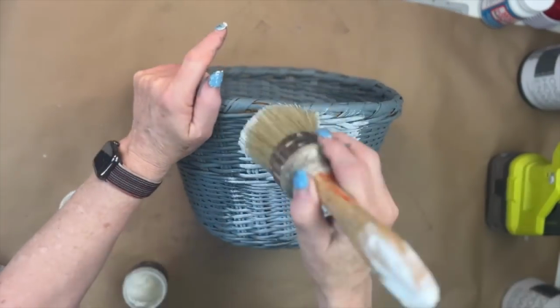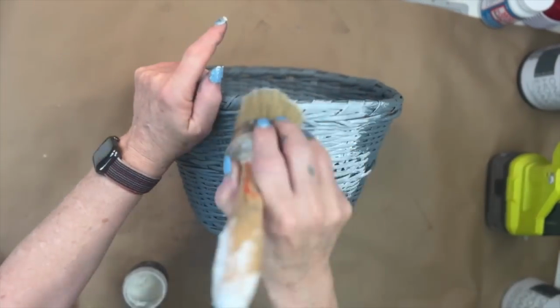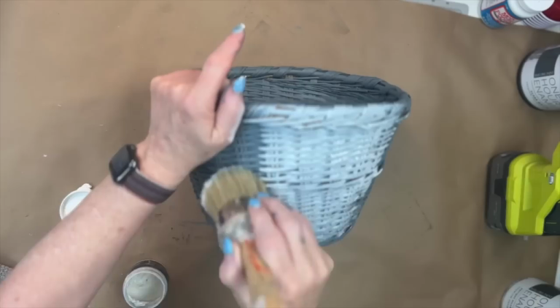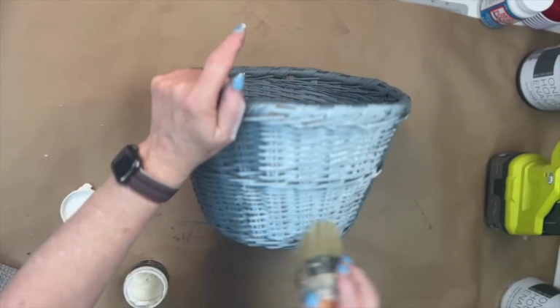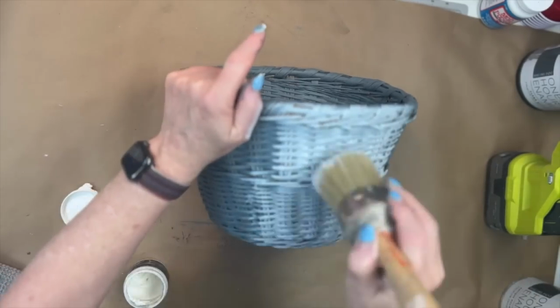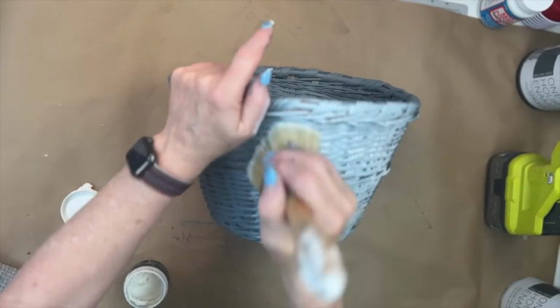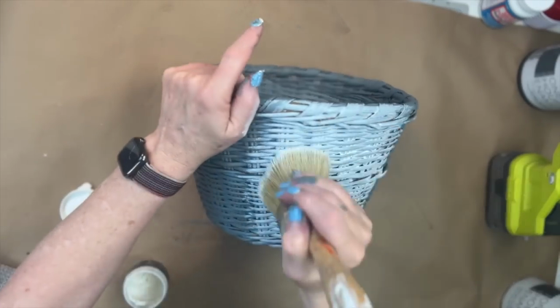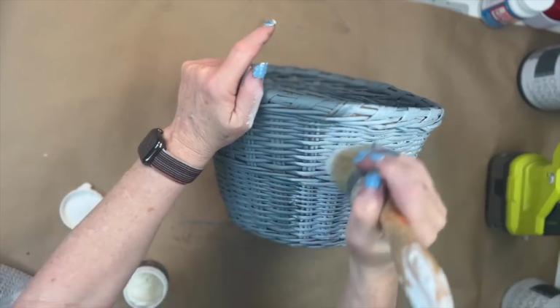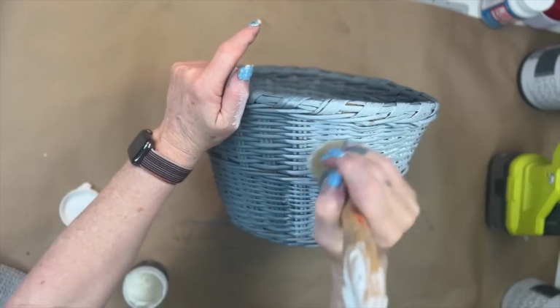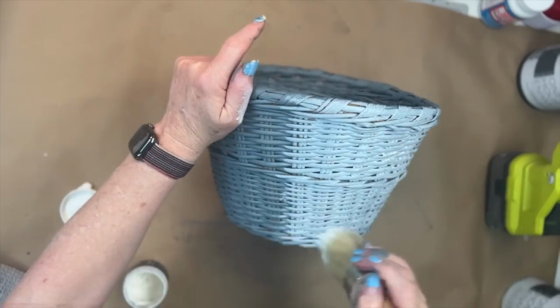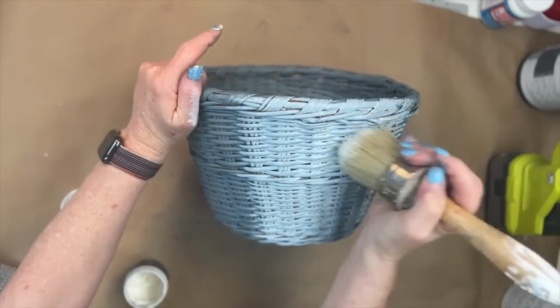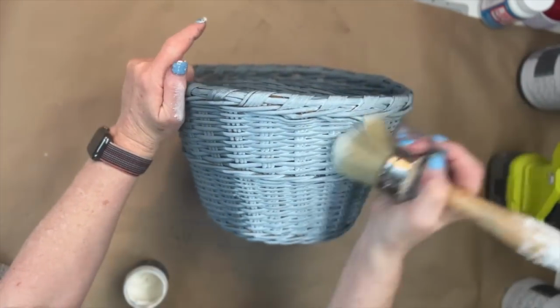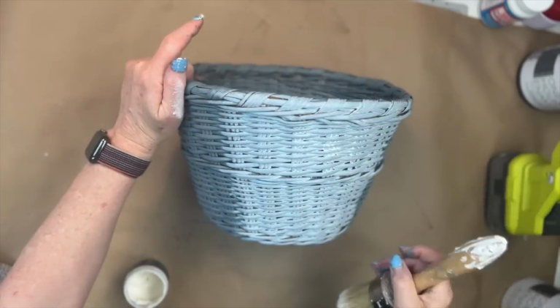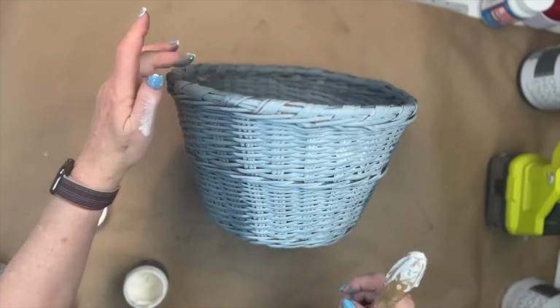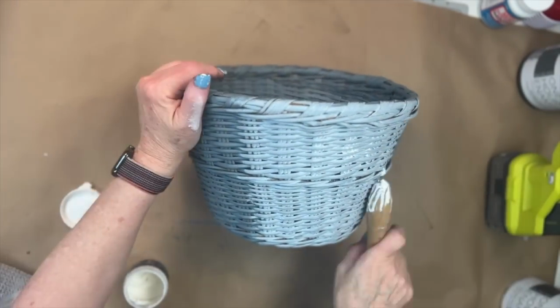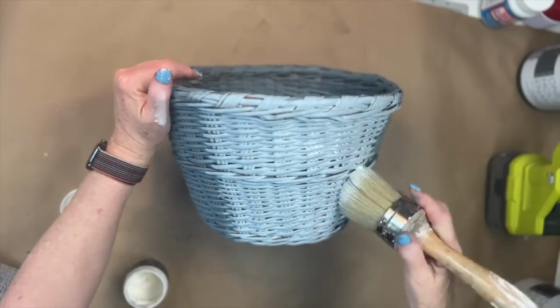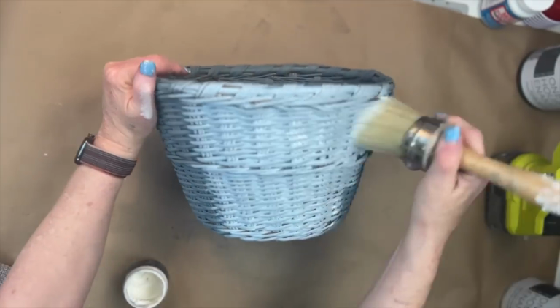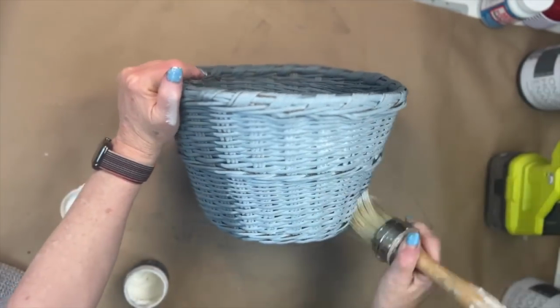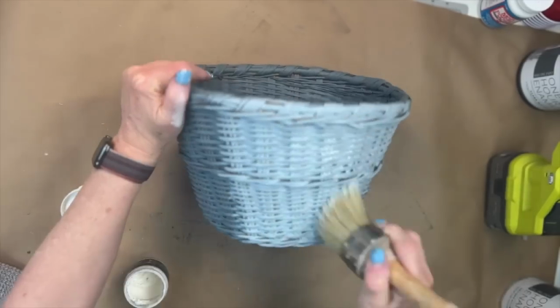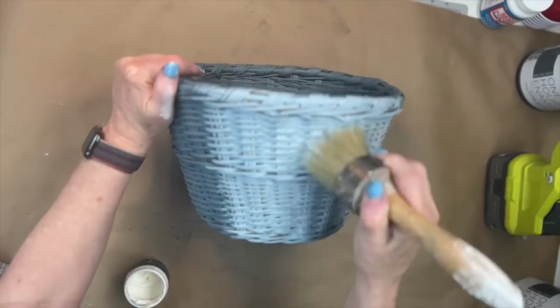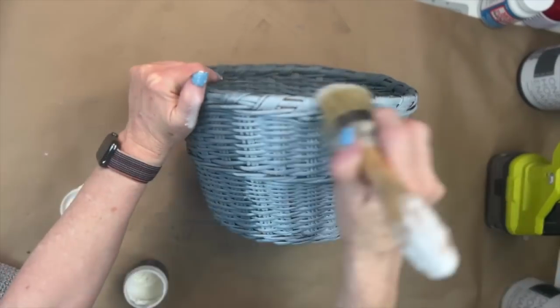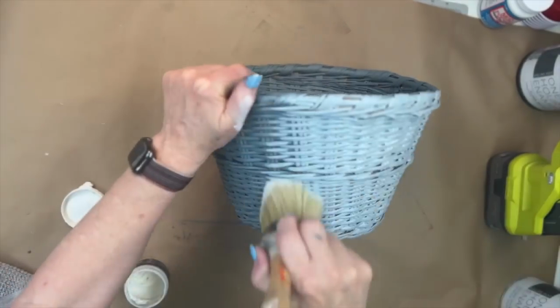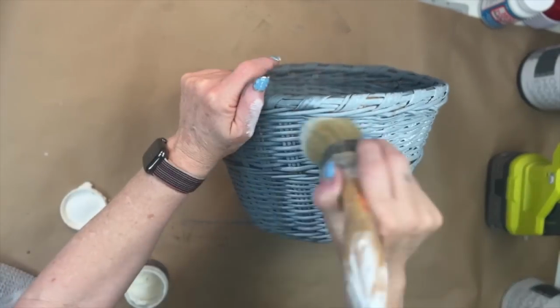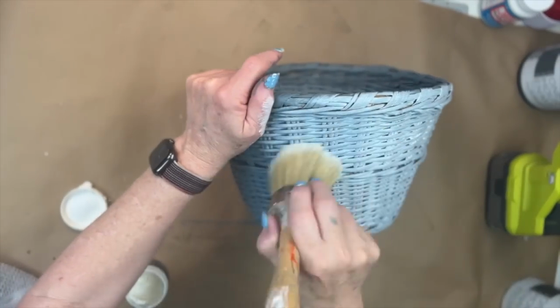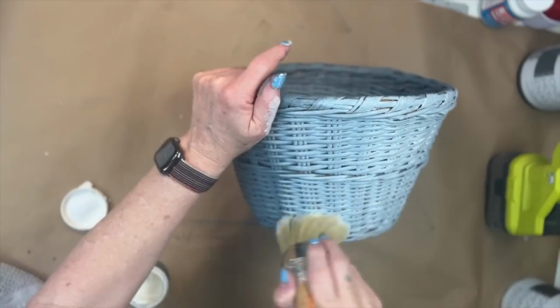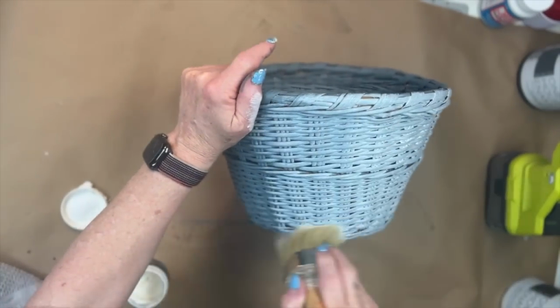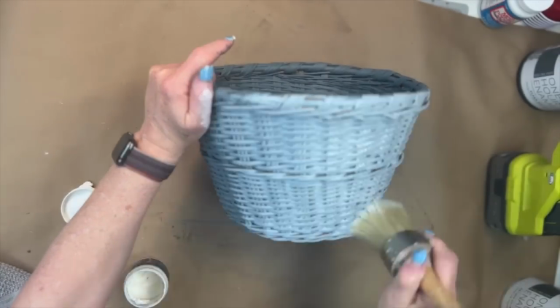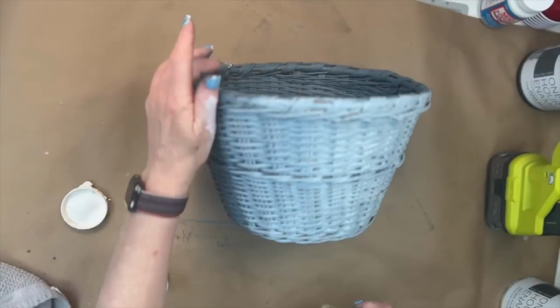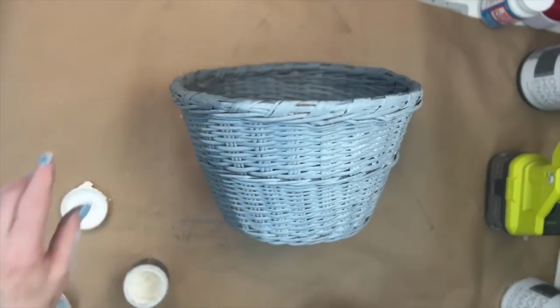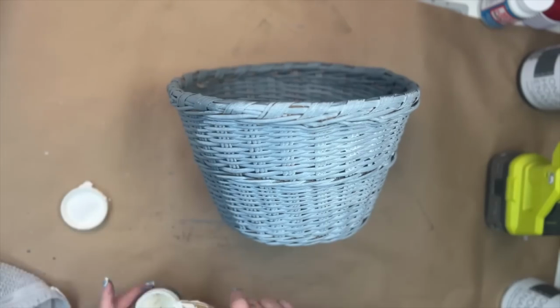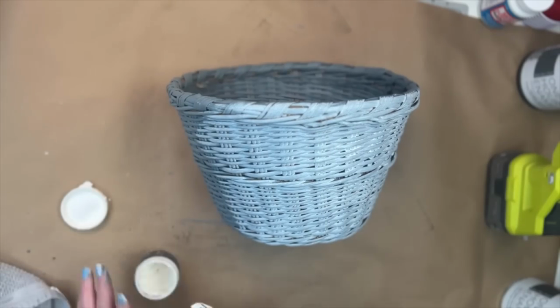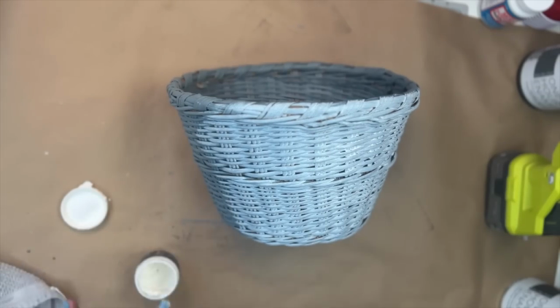I know this looks like a lot of wax, but I wanted to get it in all those nooks and crannies, and then I'm going to wipe it back so all that pretty blue pine will show again.